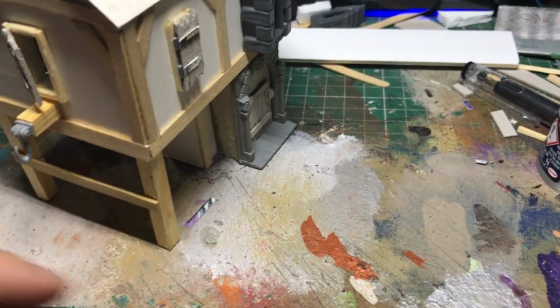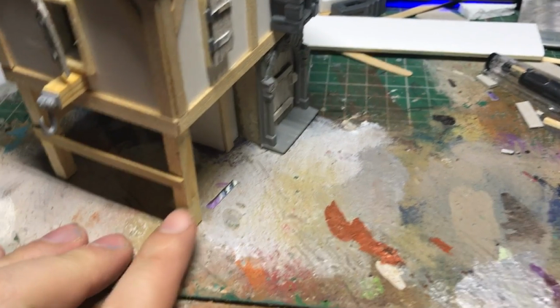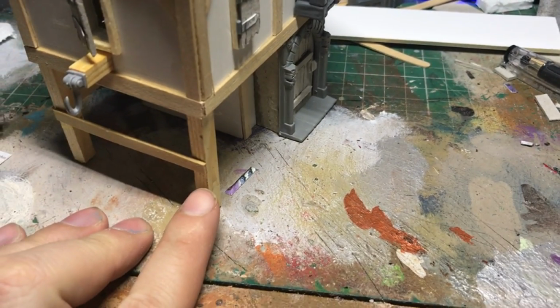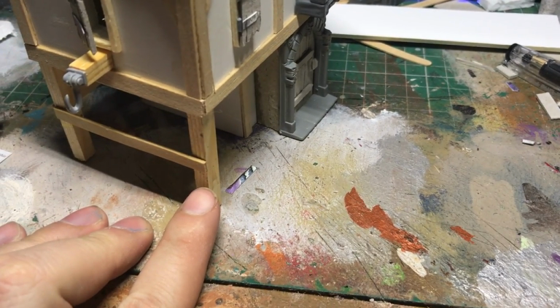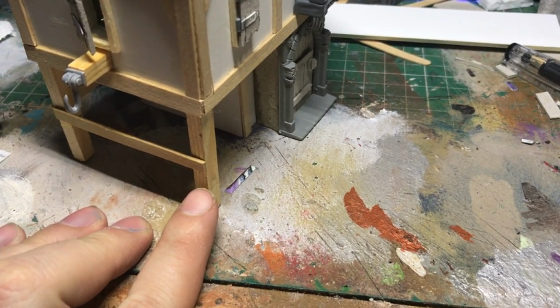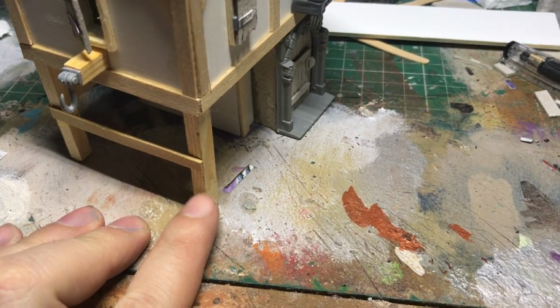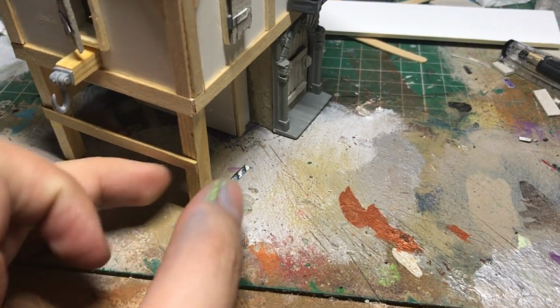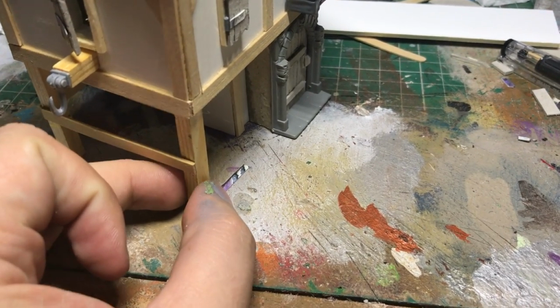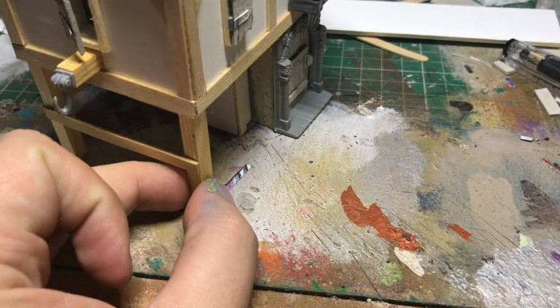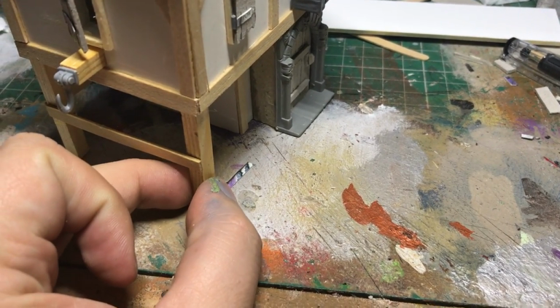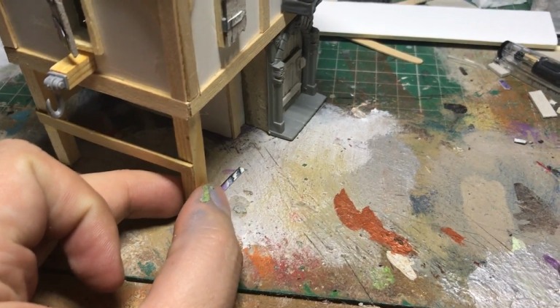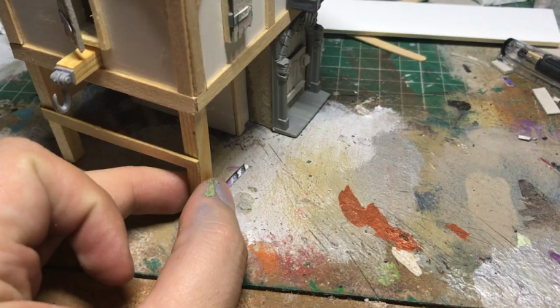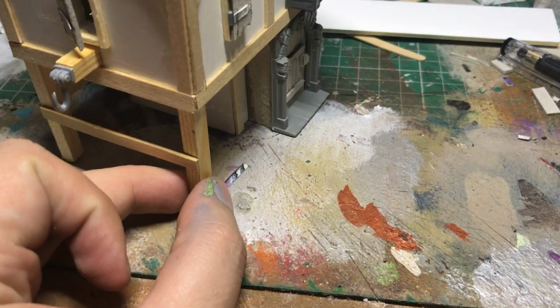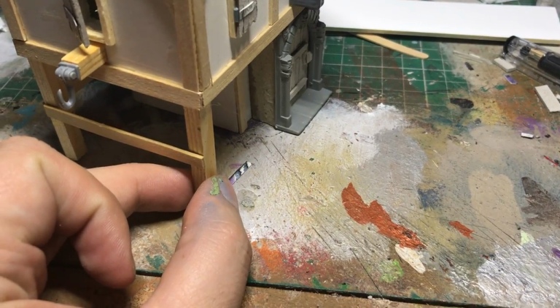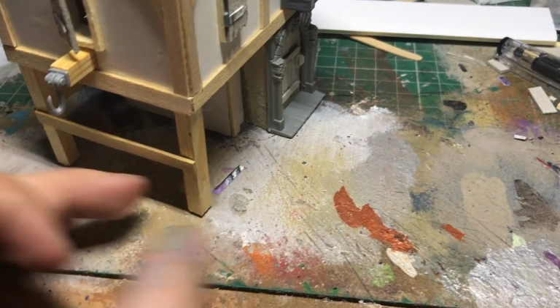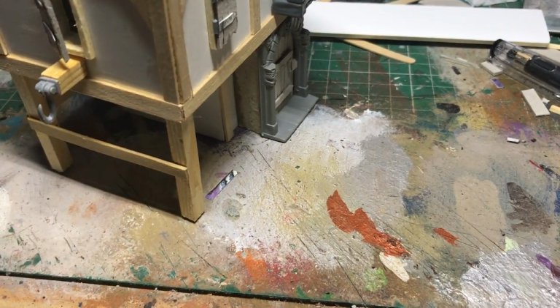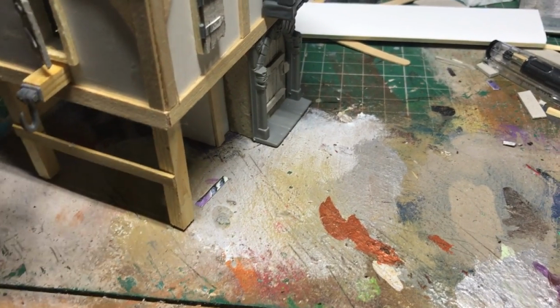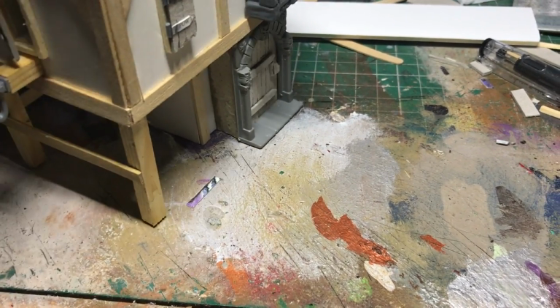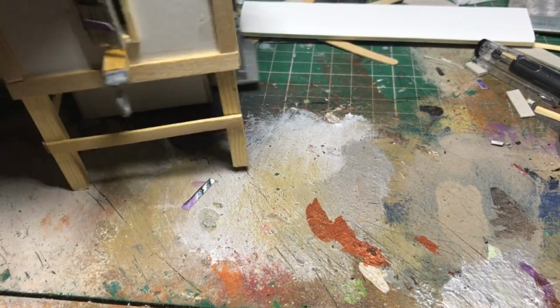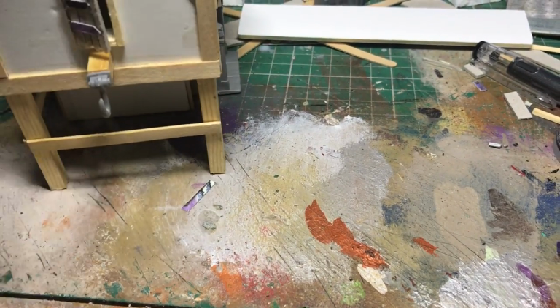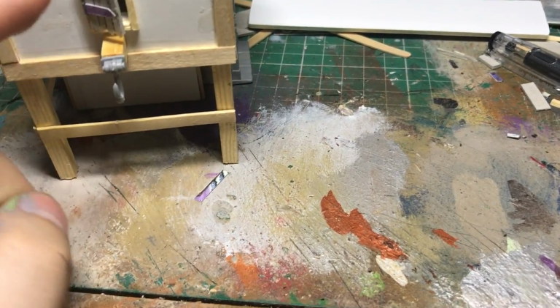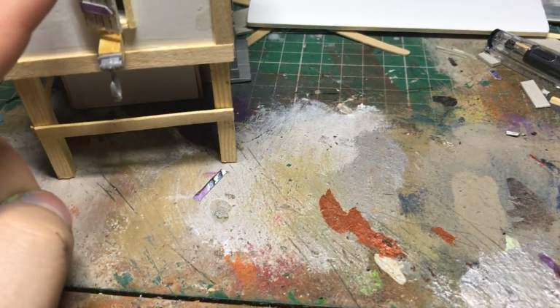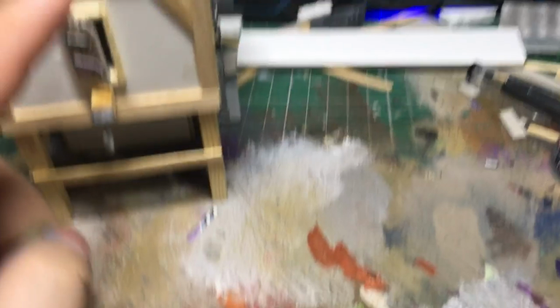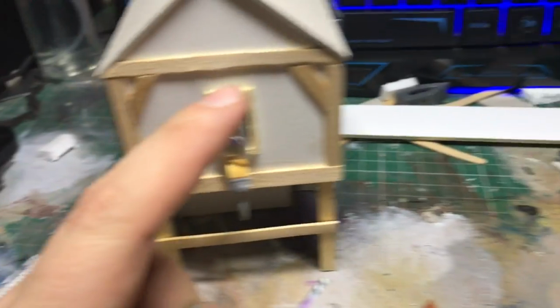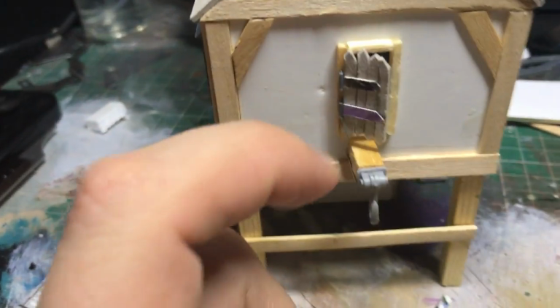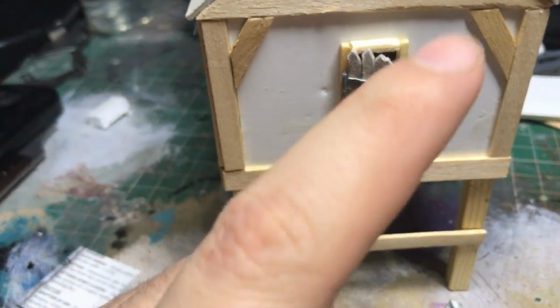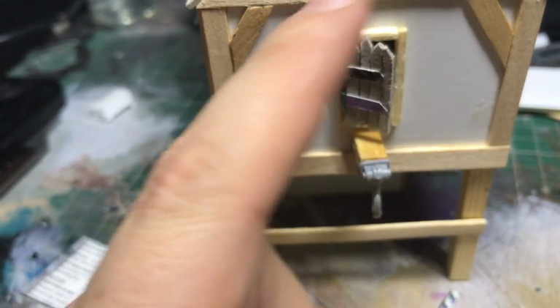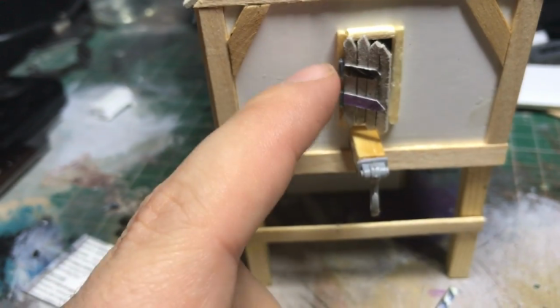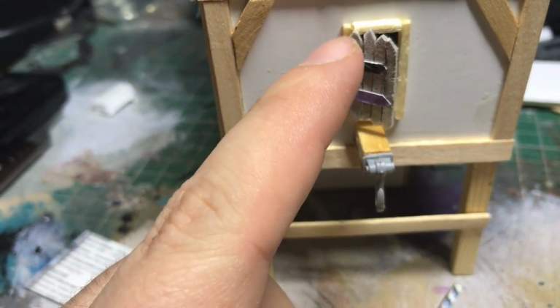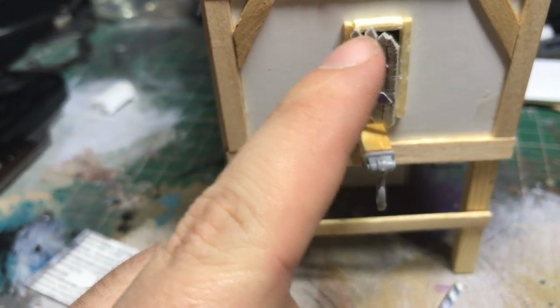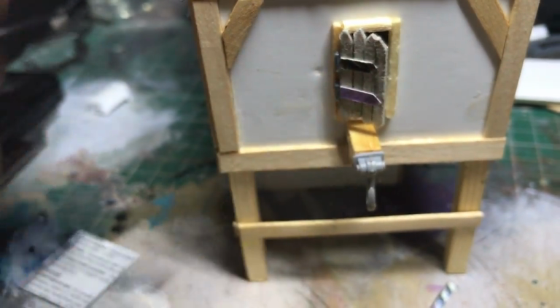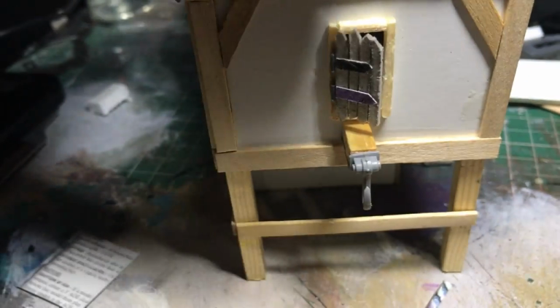This is actually a bit of doweling, not balsa — it's tougher, harder to cut but it's much more sturdy. And then I've actually used some balsa wood here just to go around the window frame.